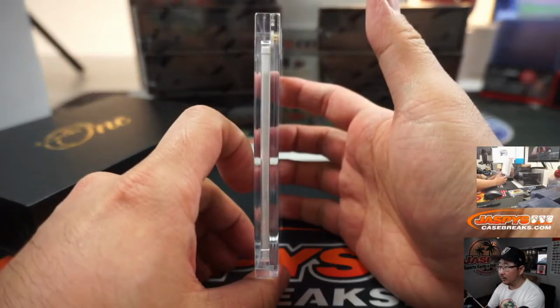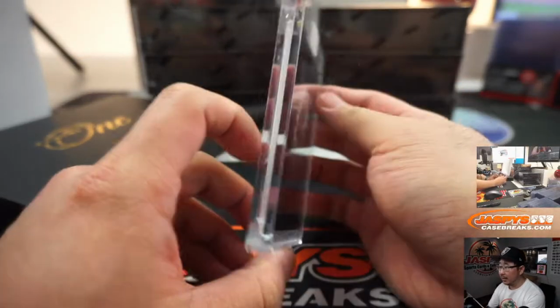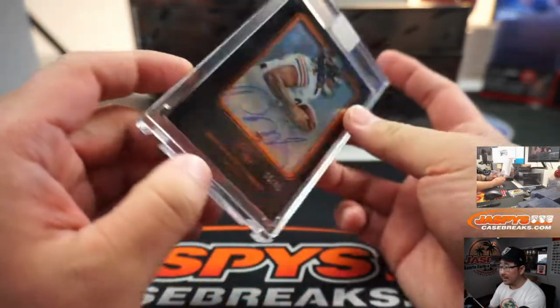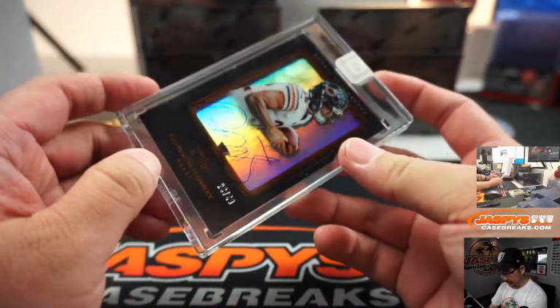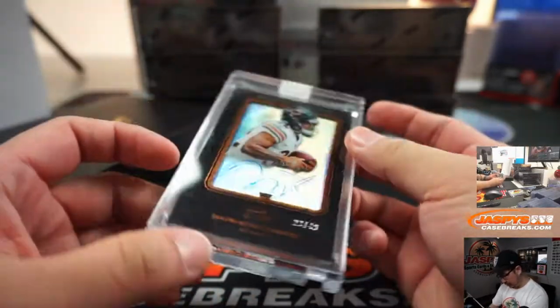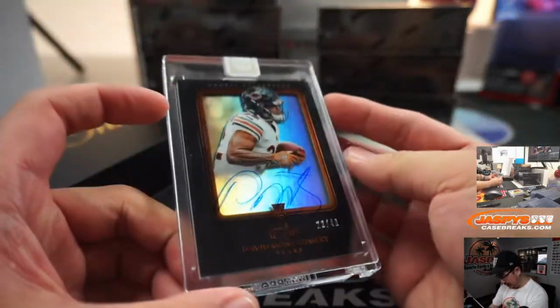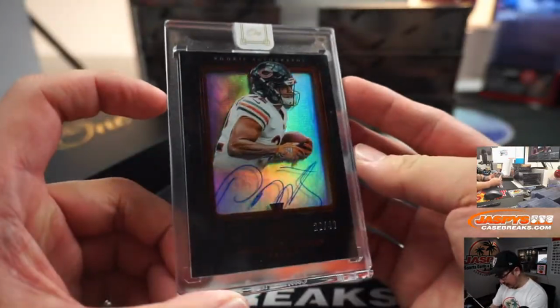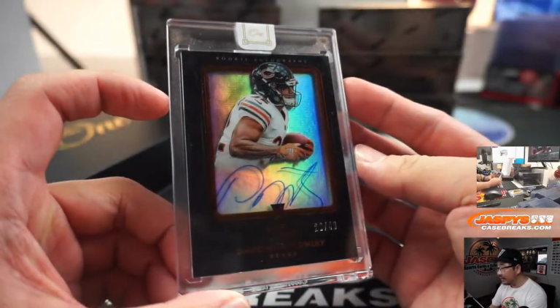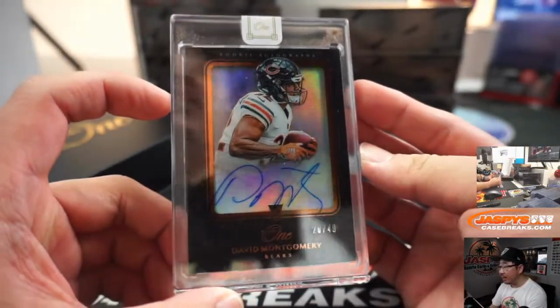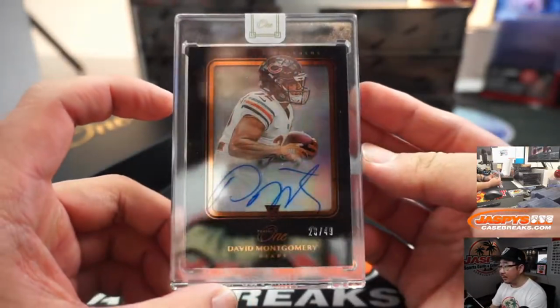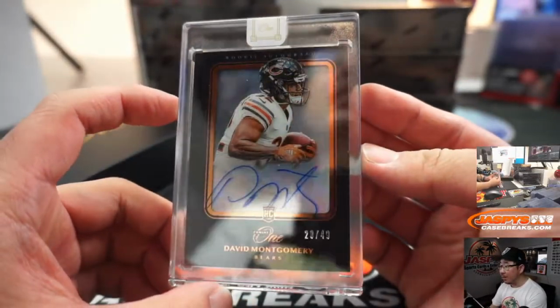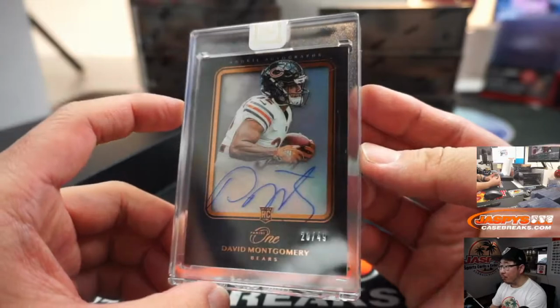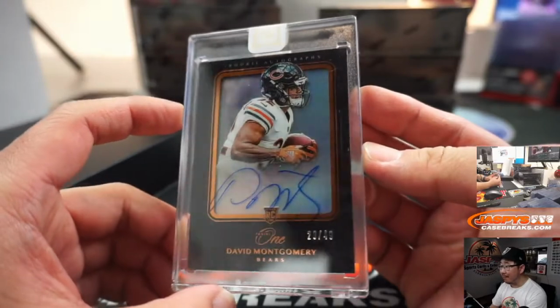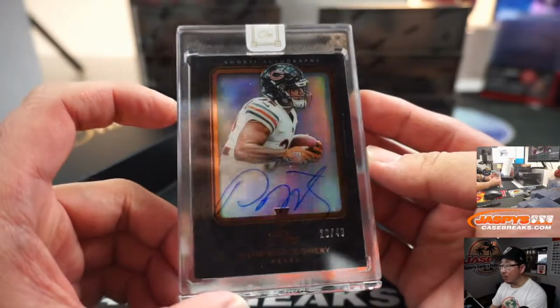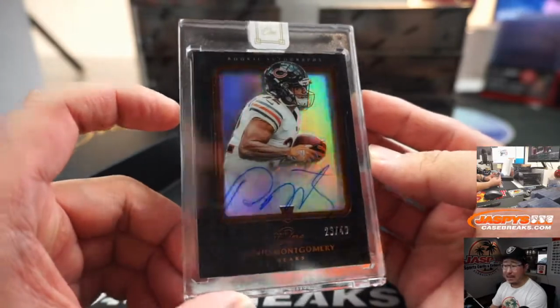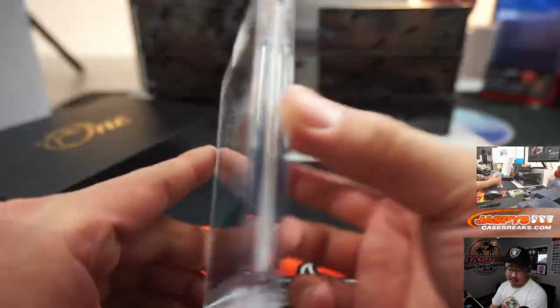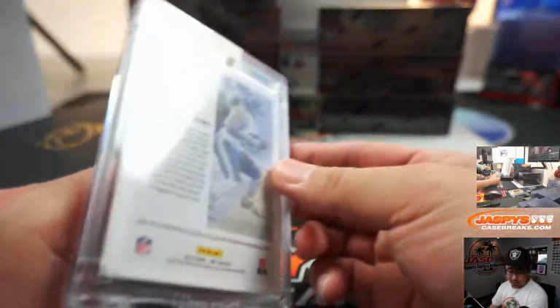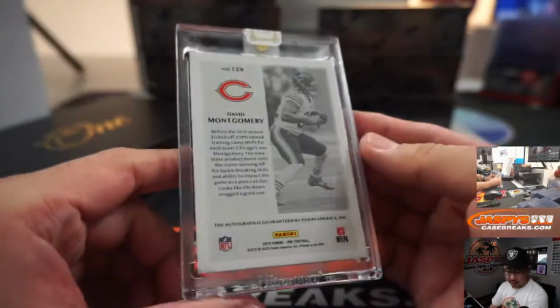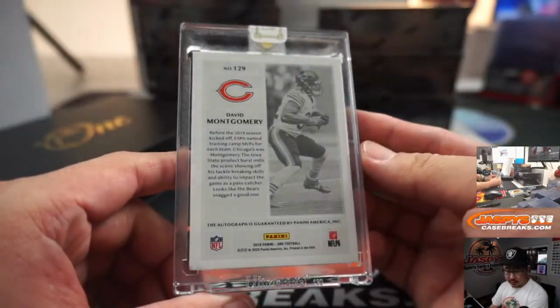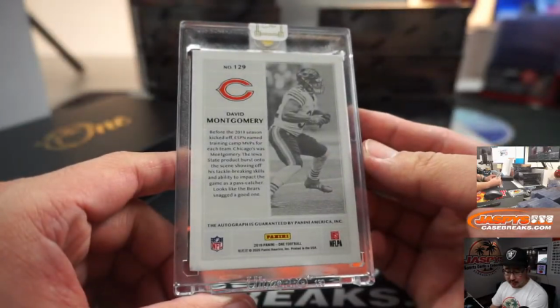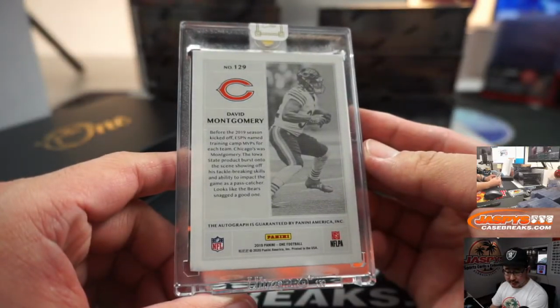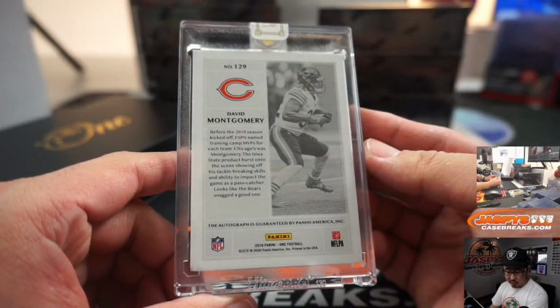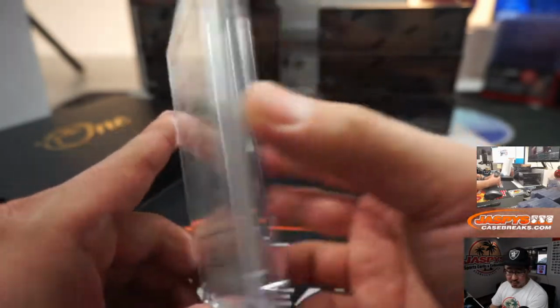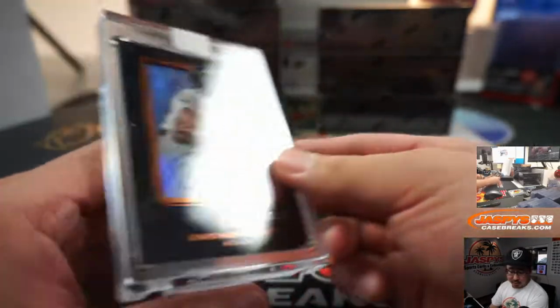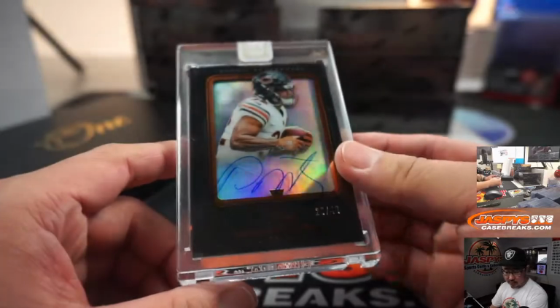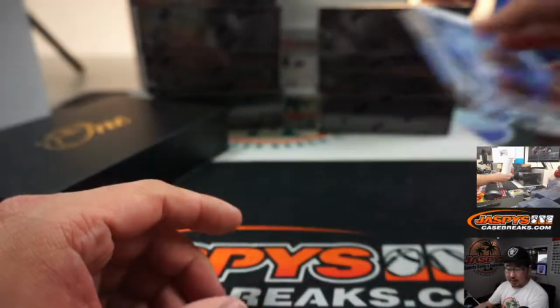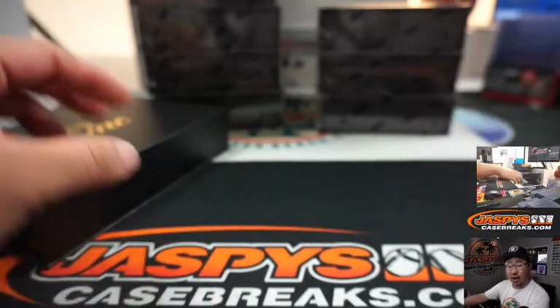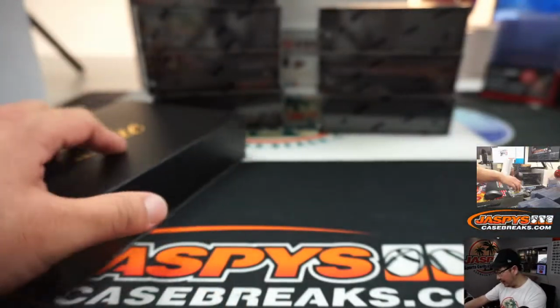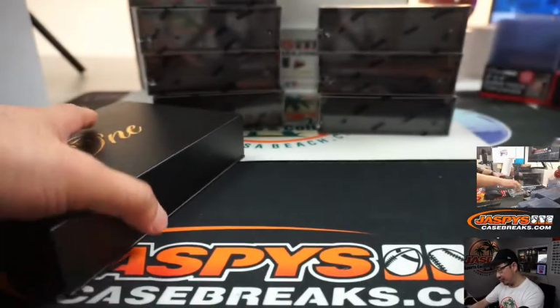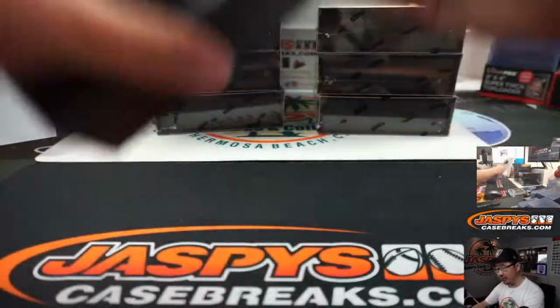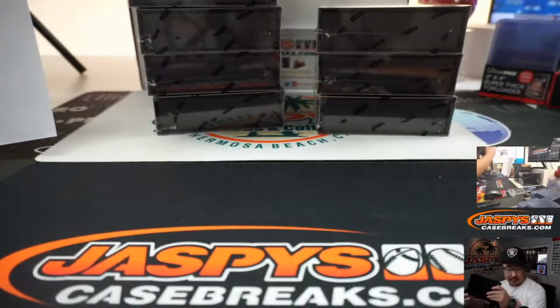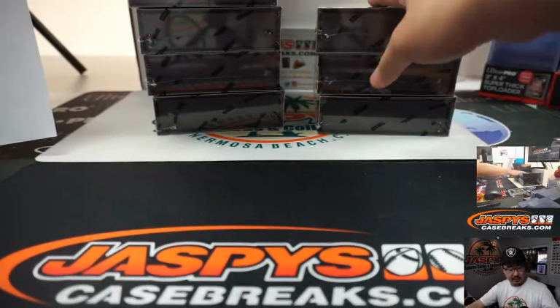Next up, we've got David Montgomery, 20 out of 49 for Da Bears. That'll be for Joe H. from the Bears.